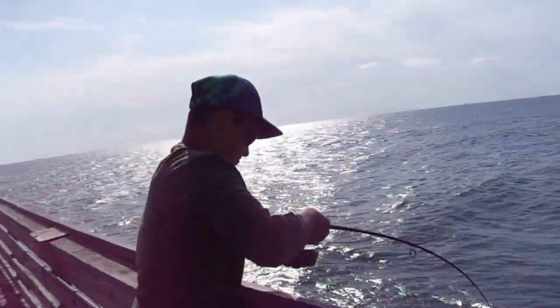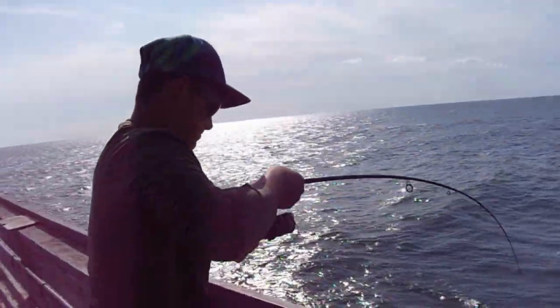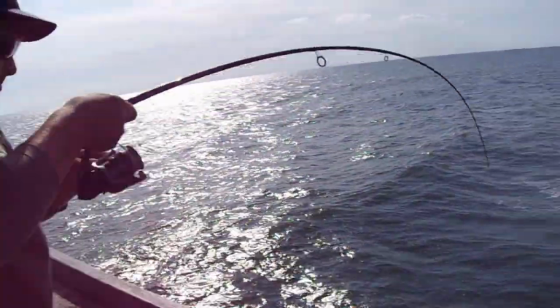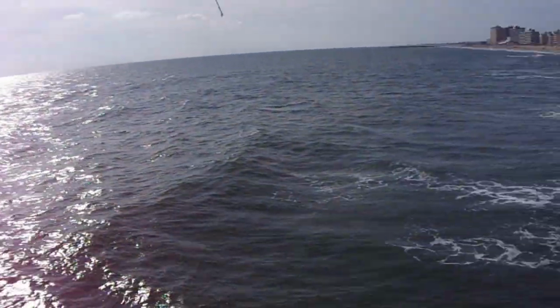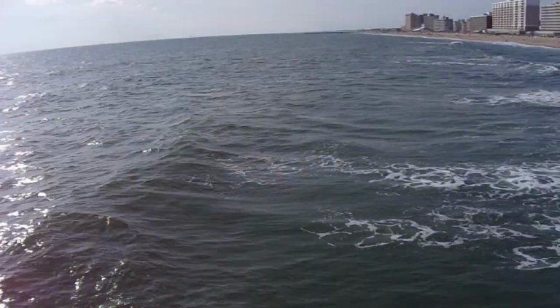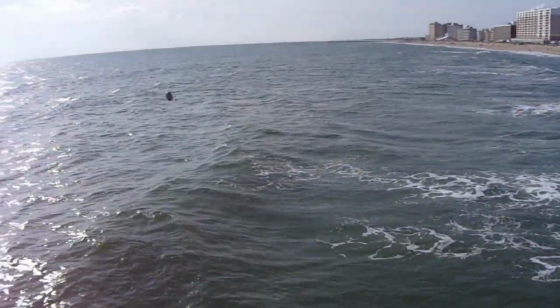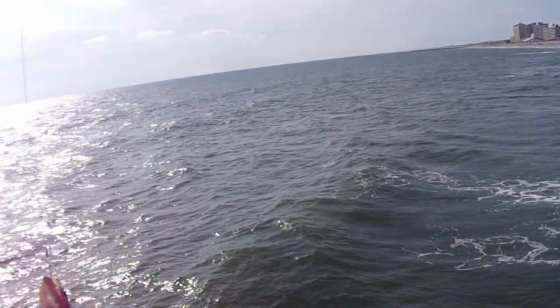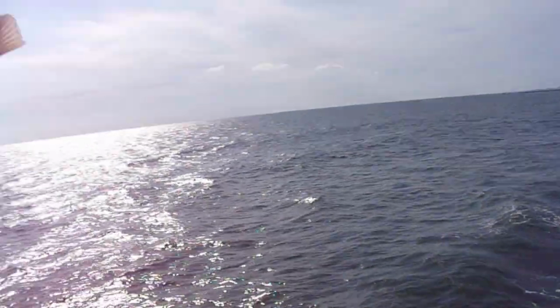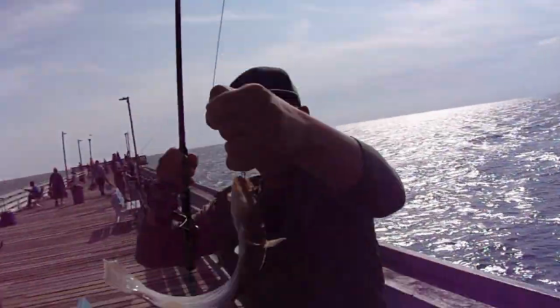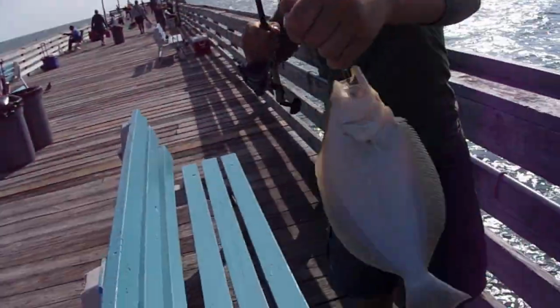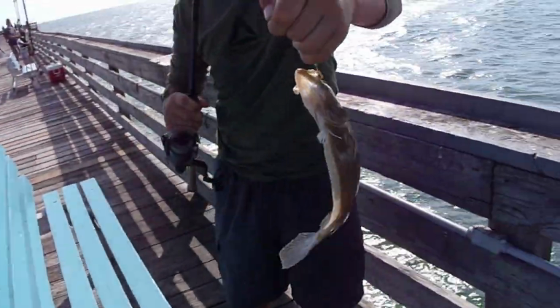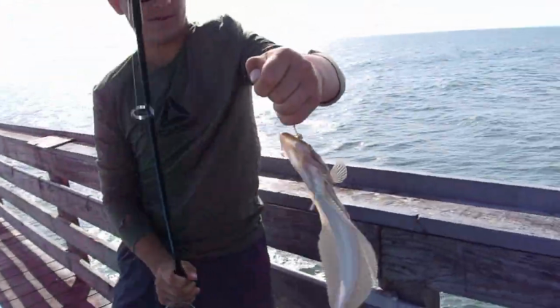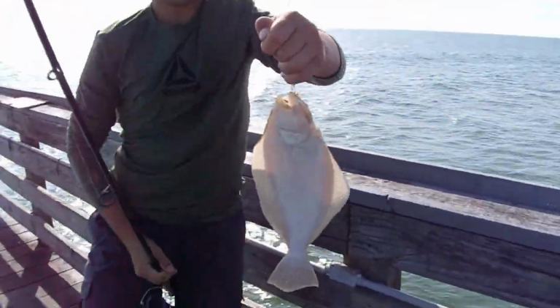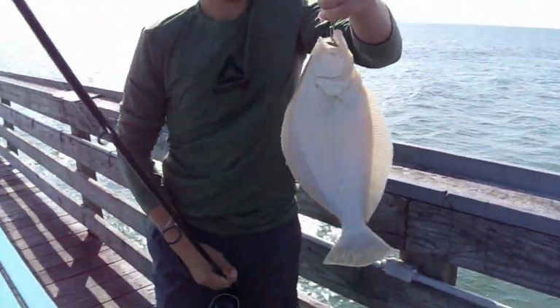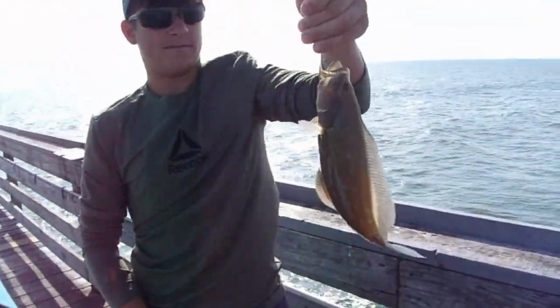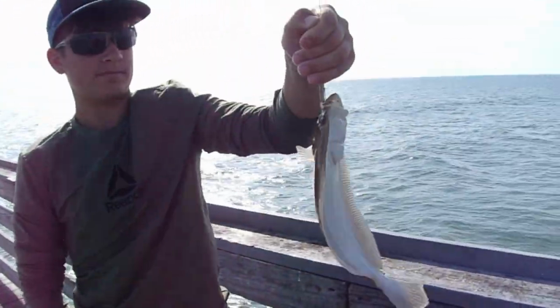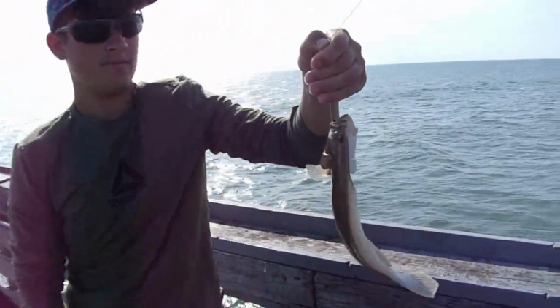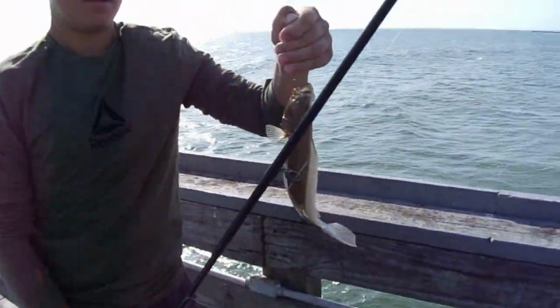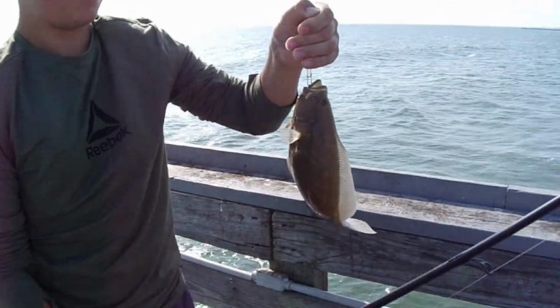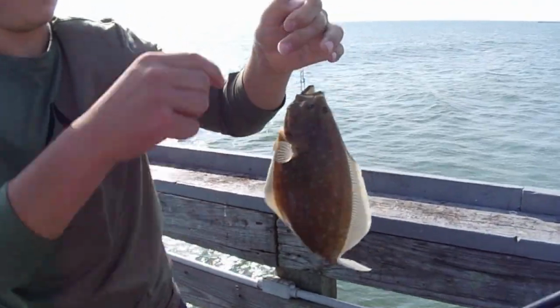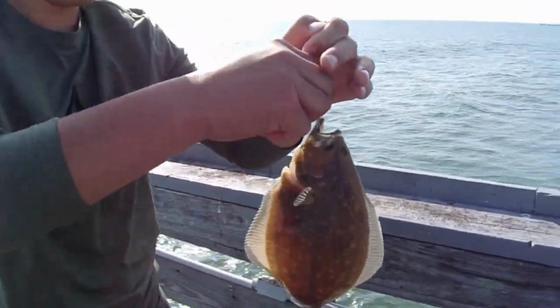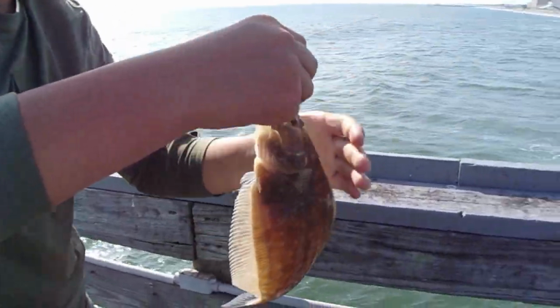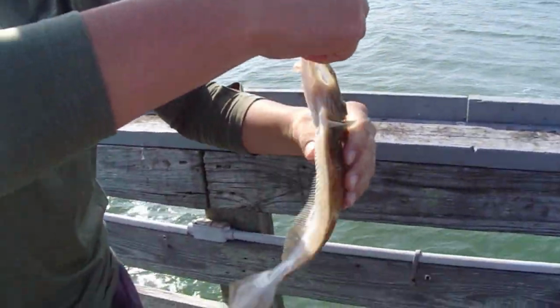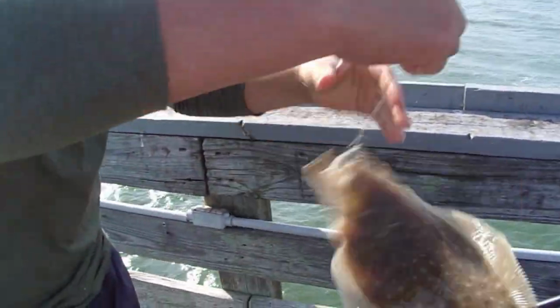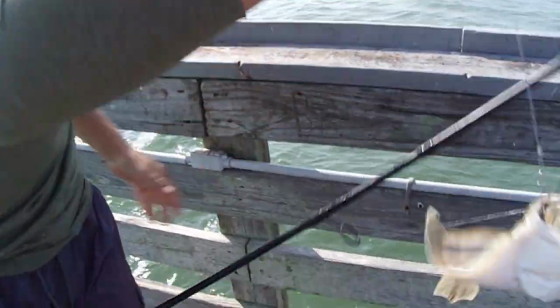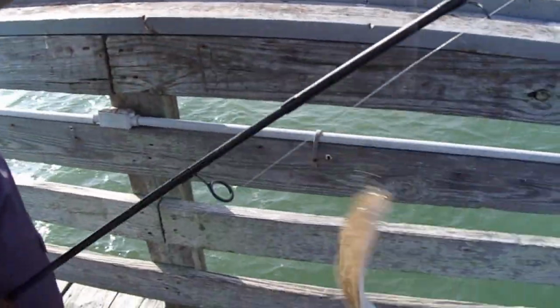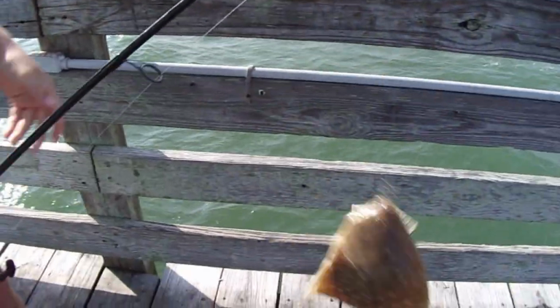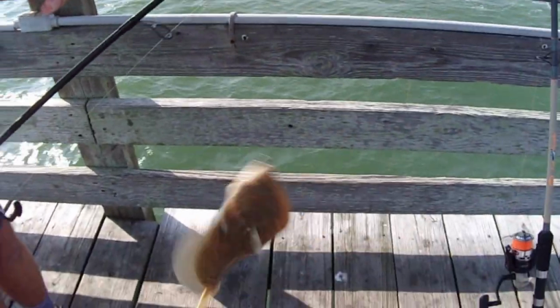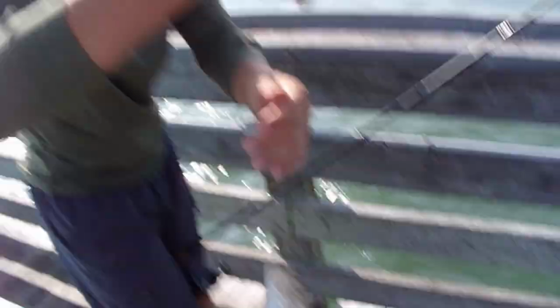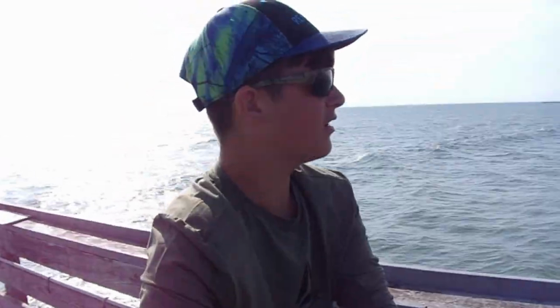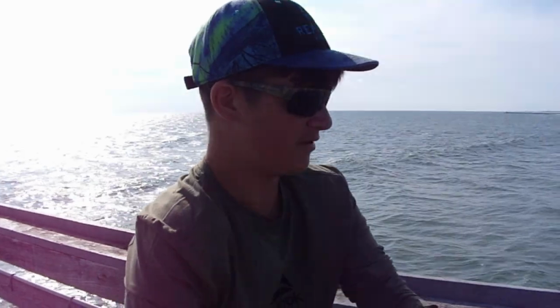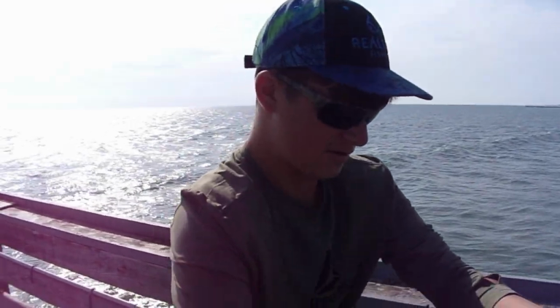It's a flounder. We got to see what we're doing. Okay, the first fish in the ocean!